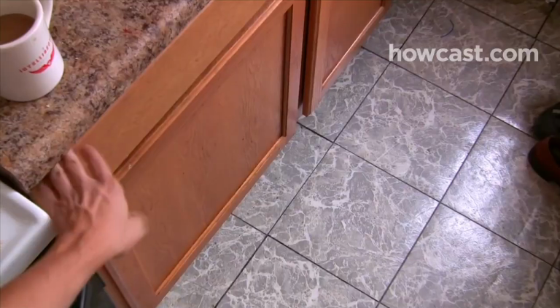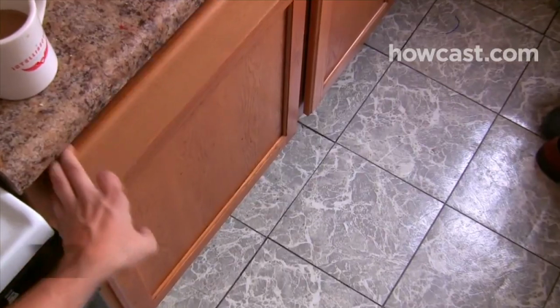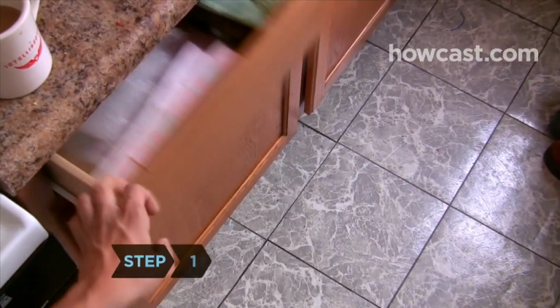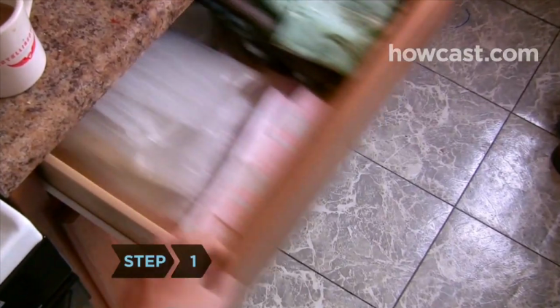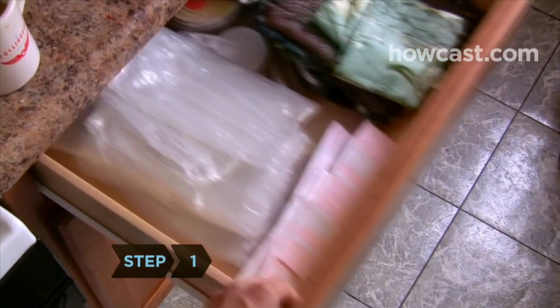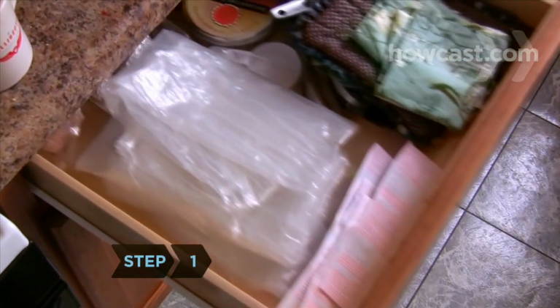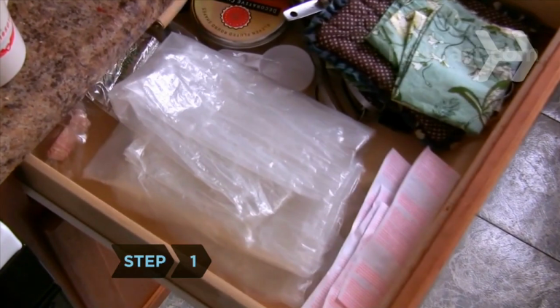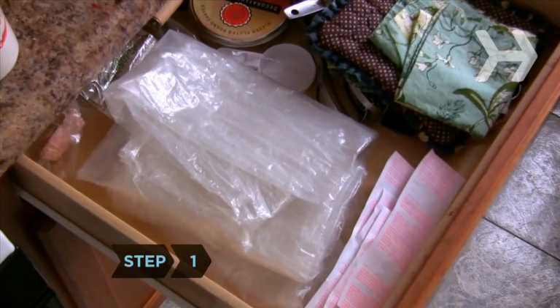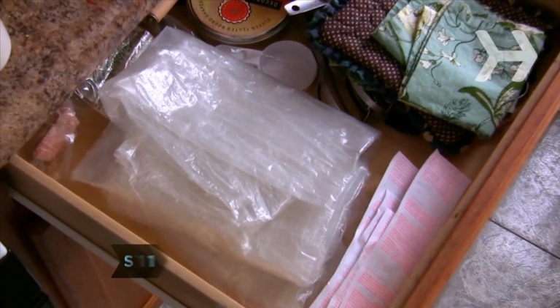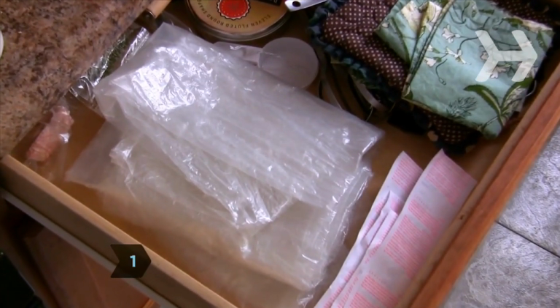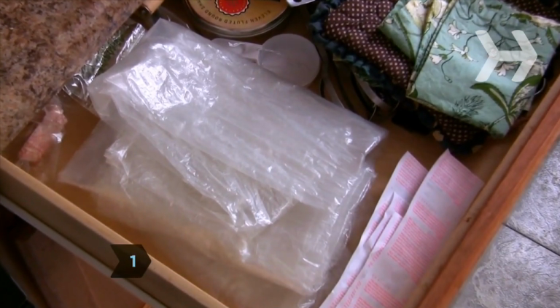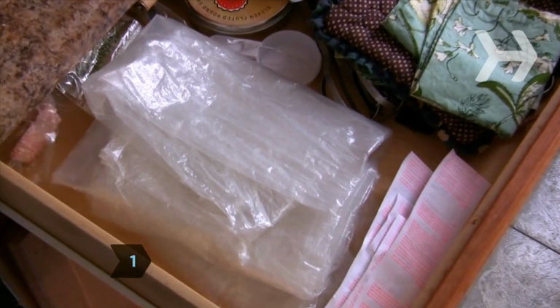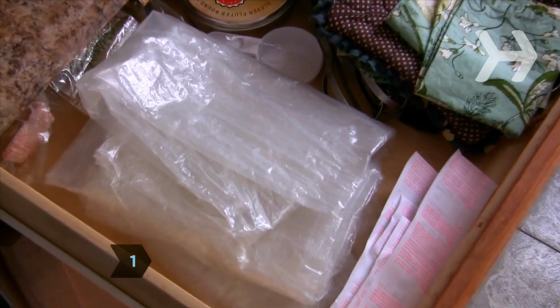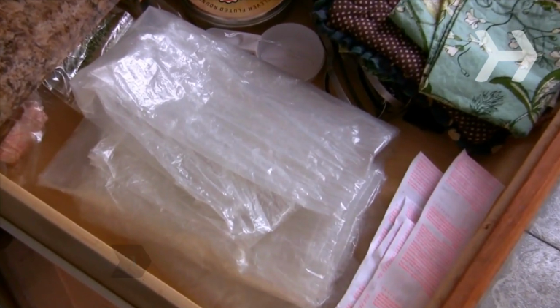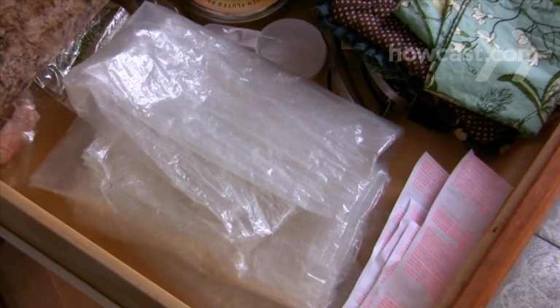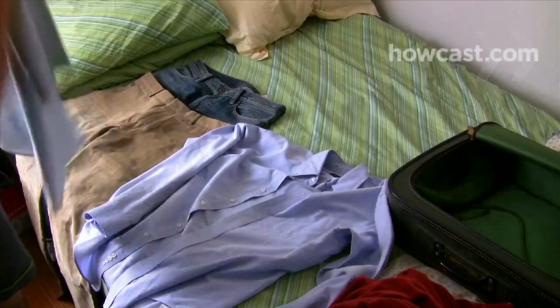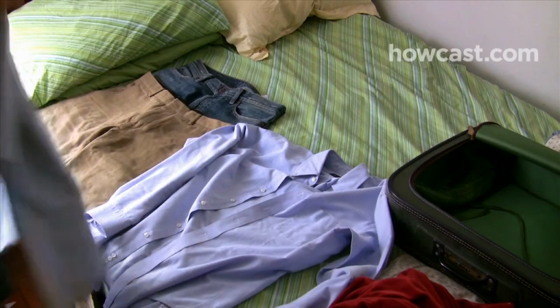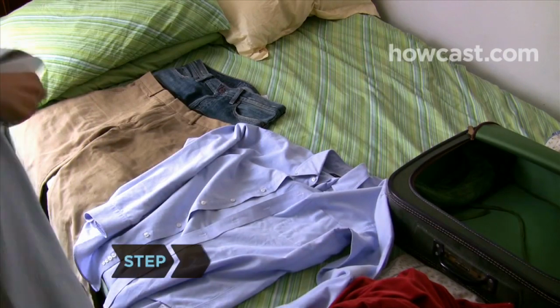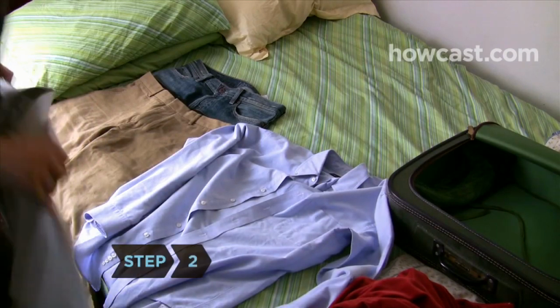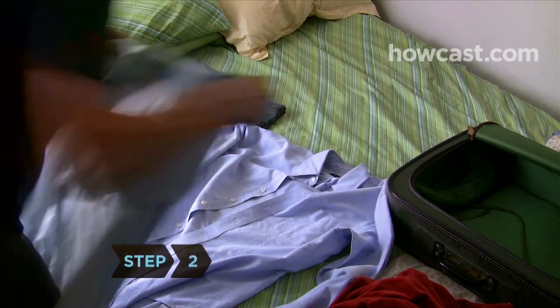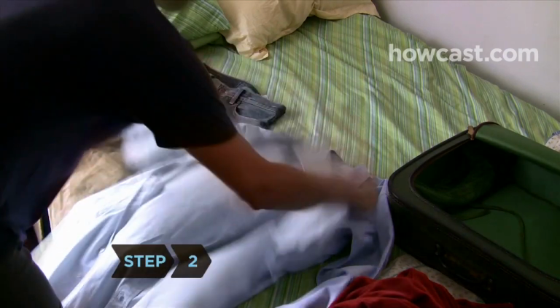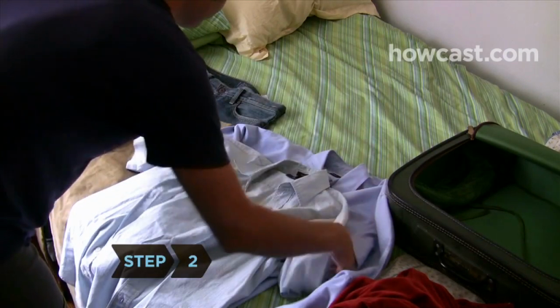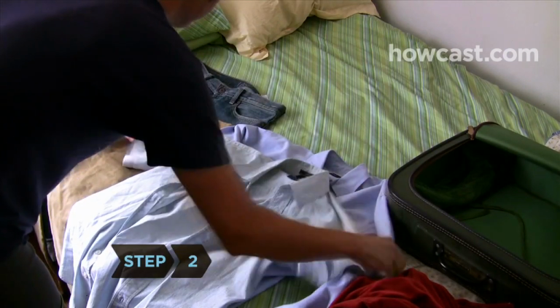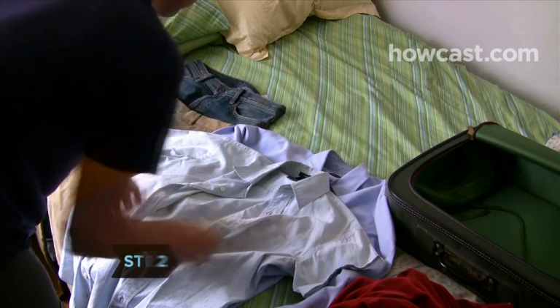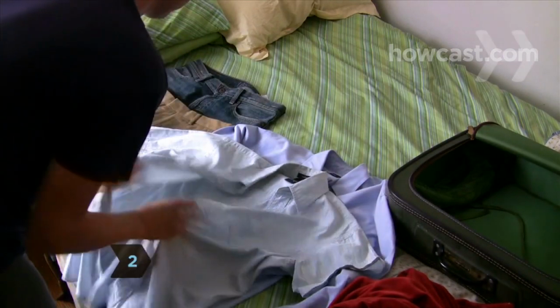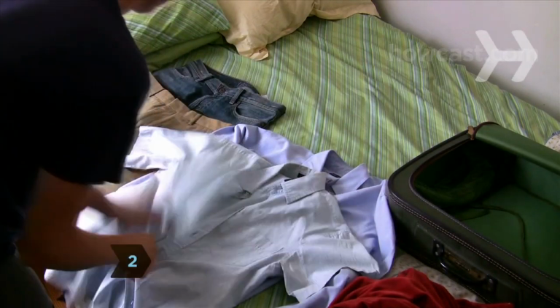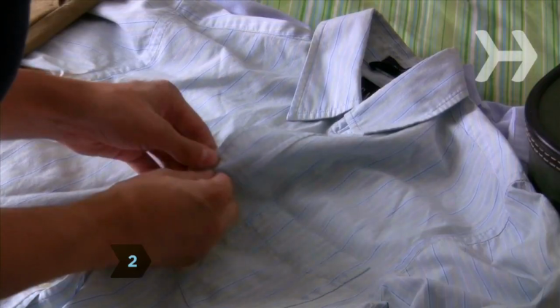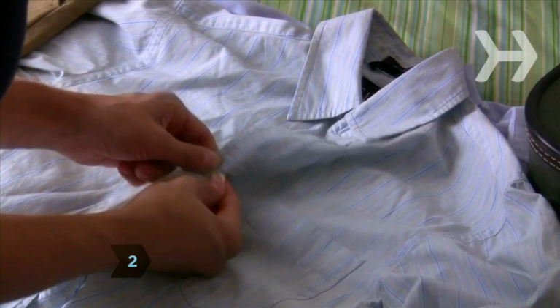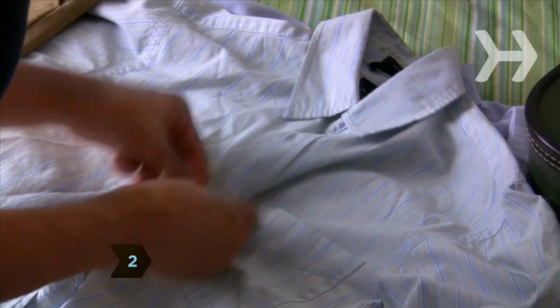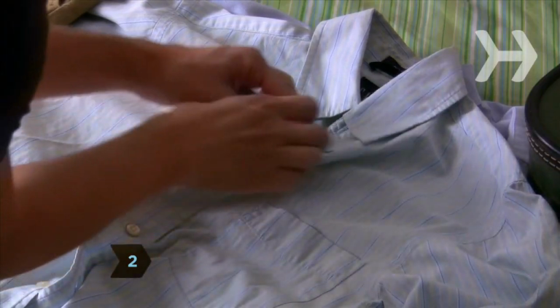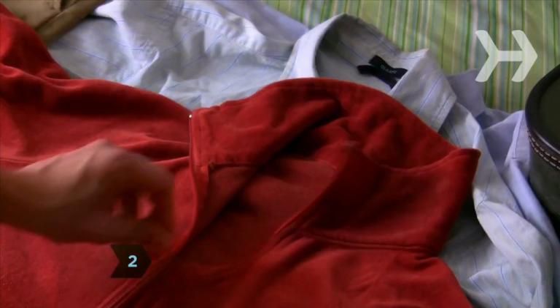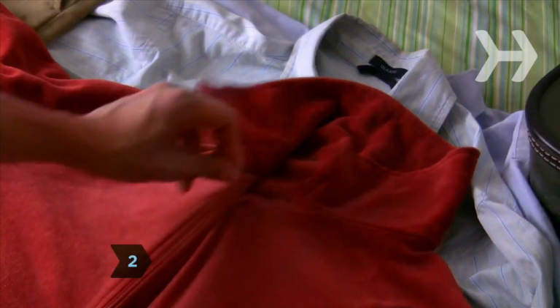Step 1. Start saving your dry cleaner bags in the weeks leading up to your trip. Step 2. Spread out the clothes you are planning to take and fasten every zipper, hook, and button.